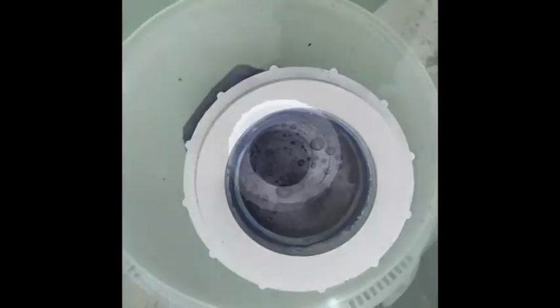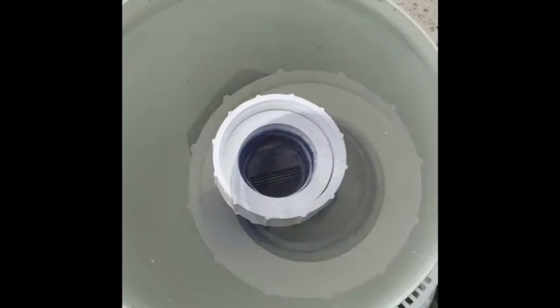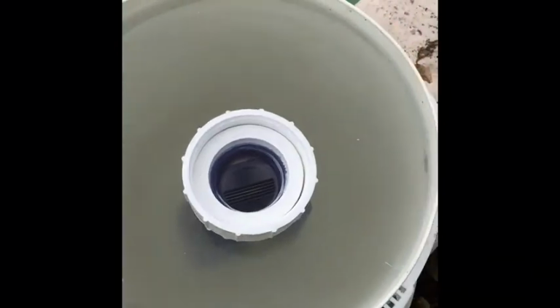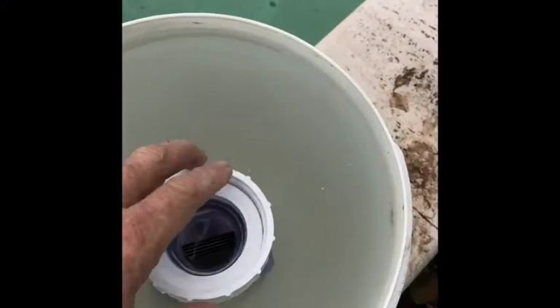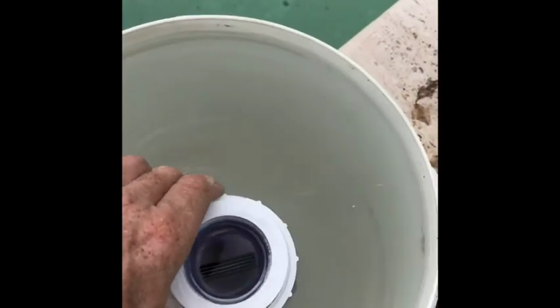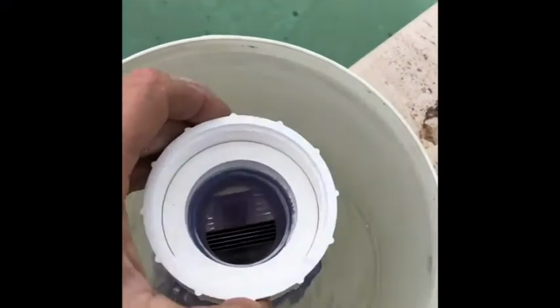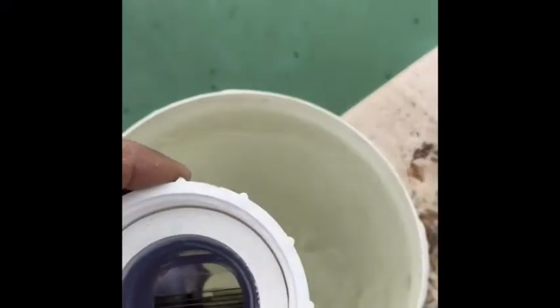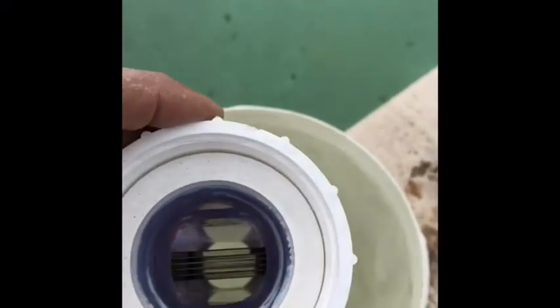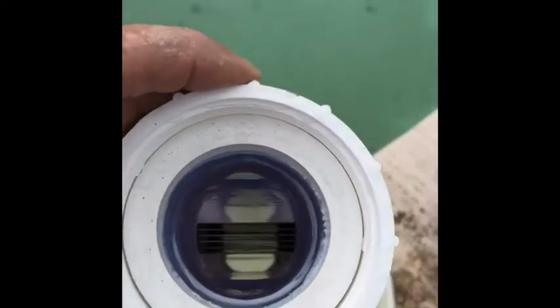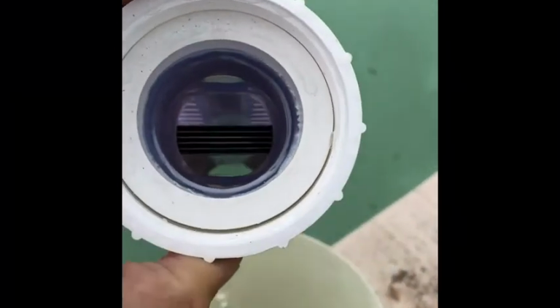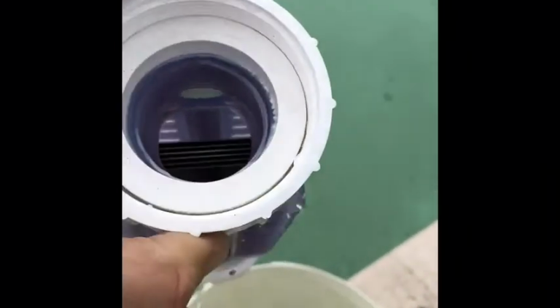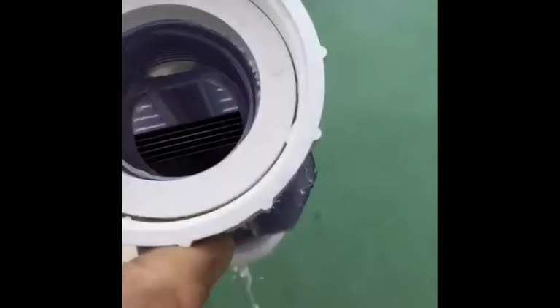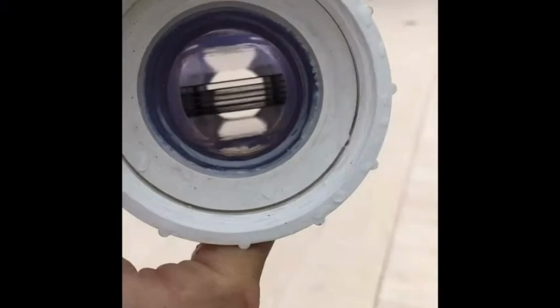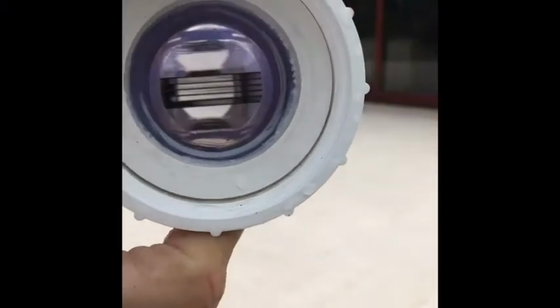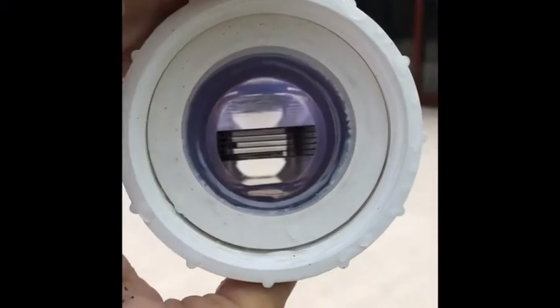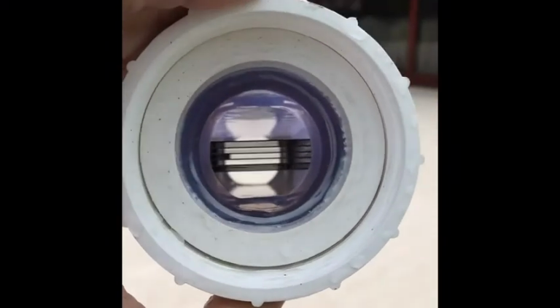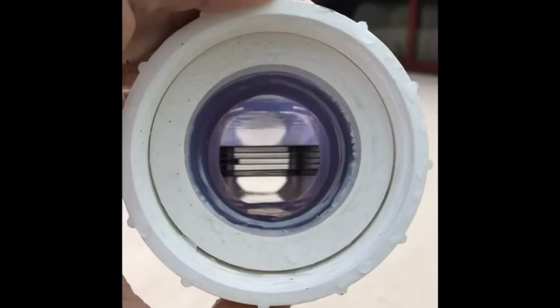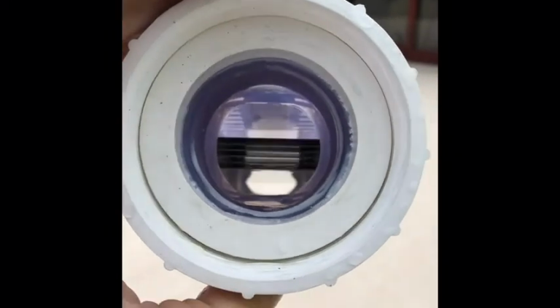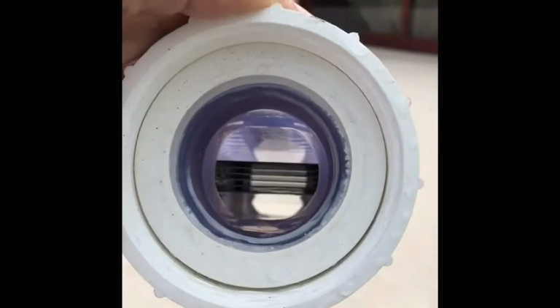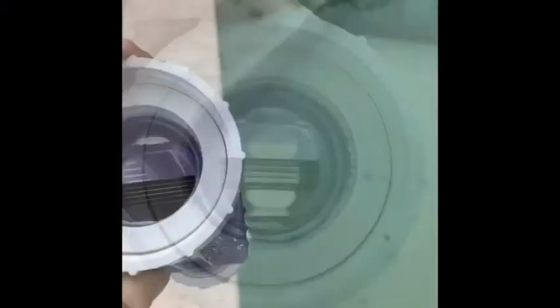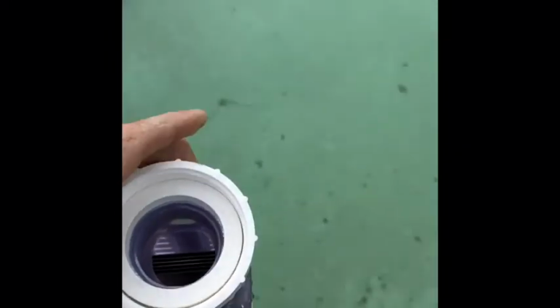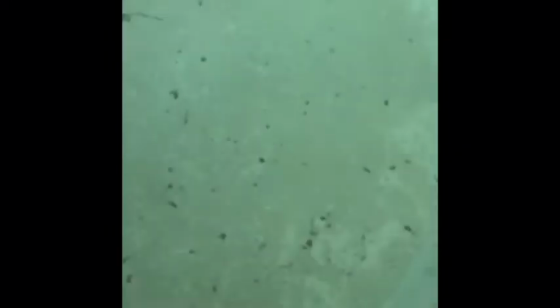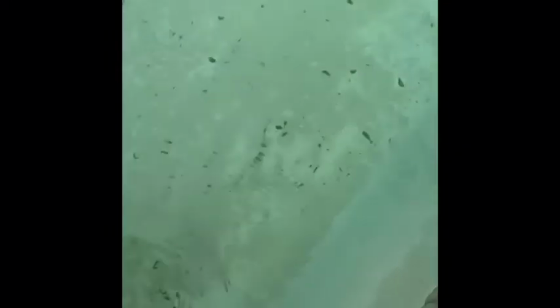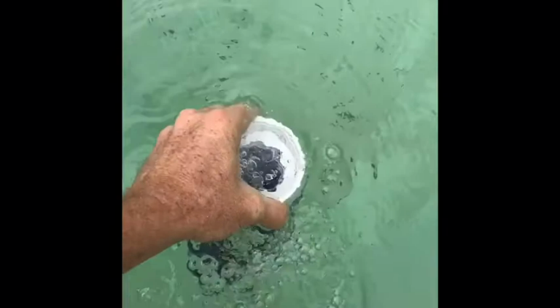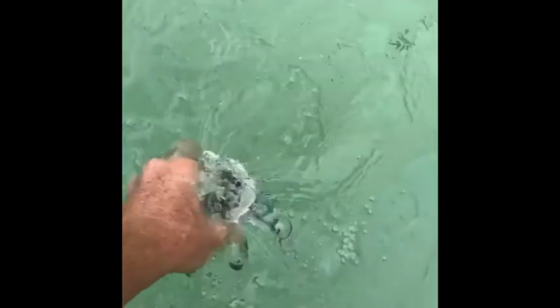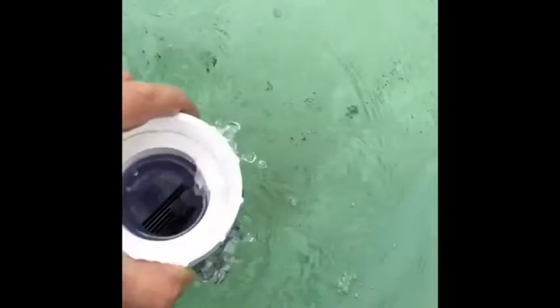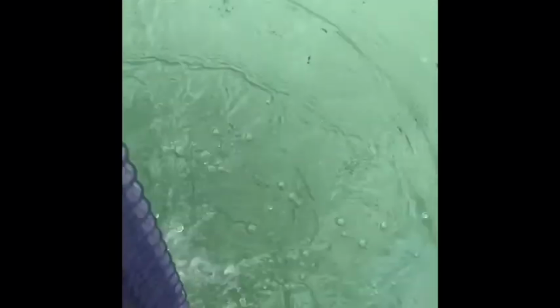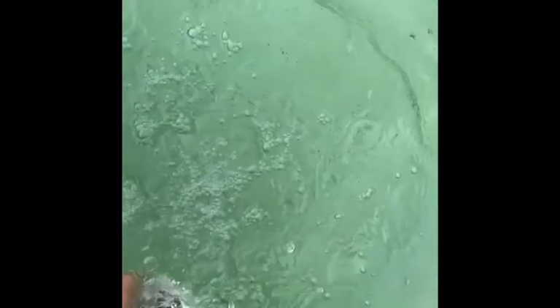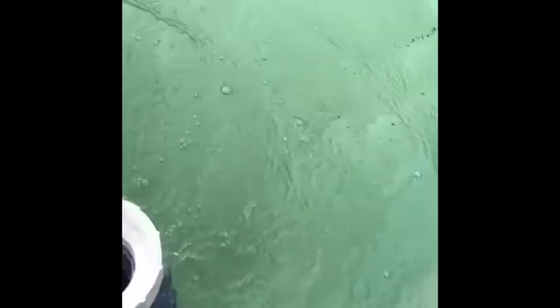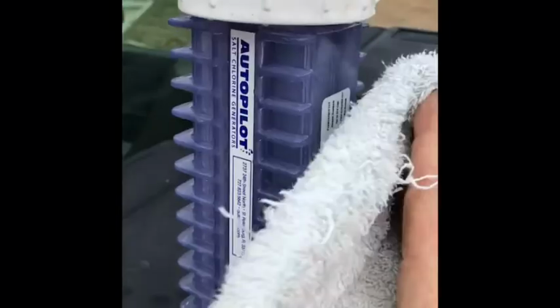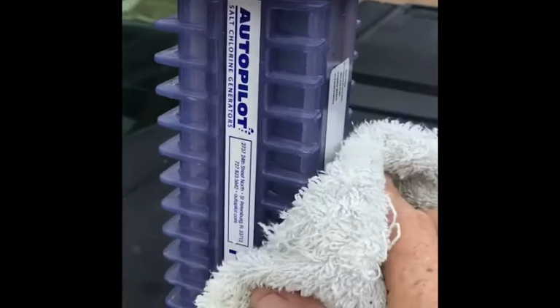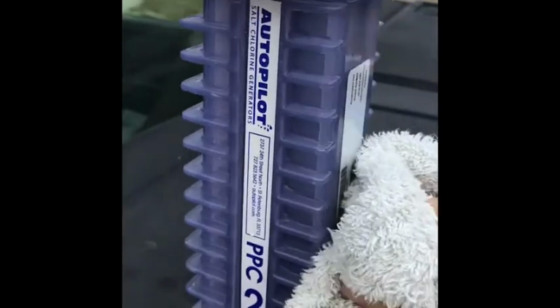It's been about 15 minutes and it looks like the cell is nice and clean. We can see right through all the elements. We're just going to rinse her out and dry her off with a towel real good.